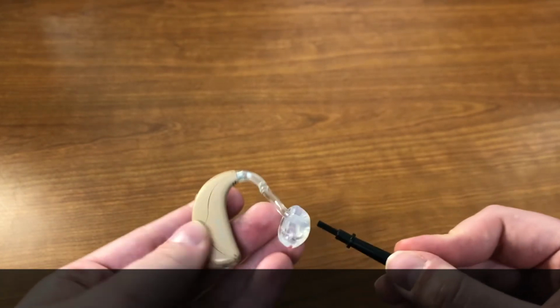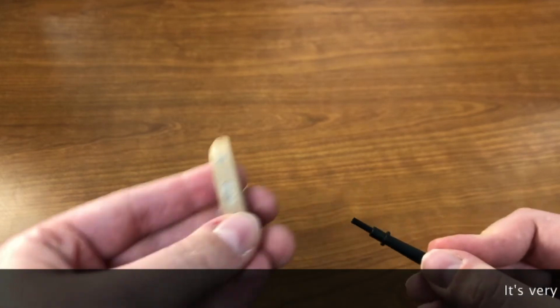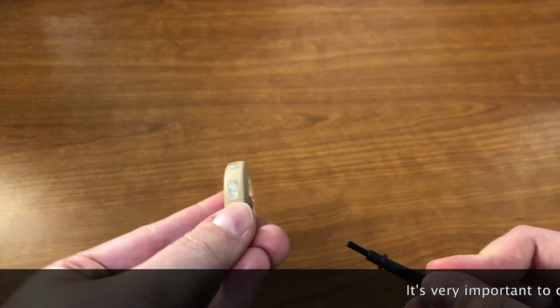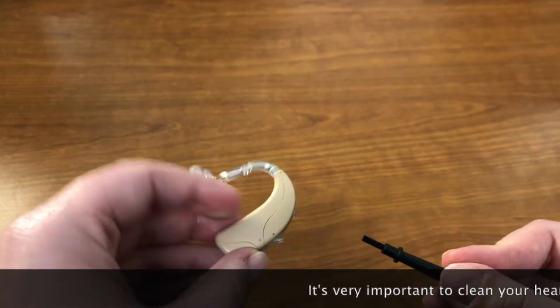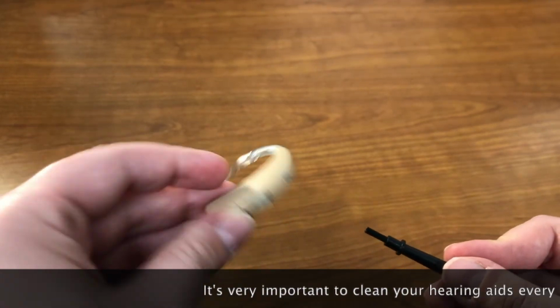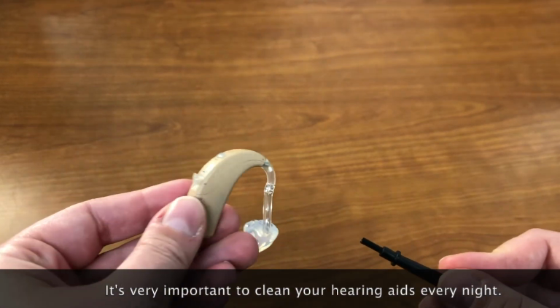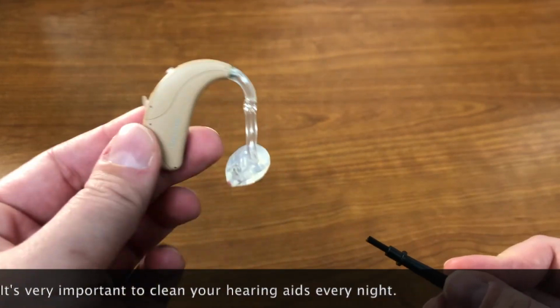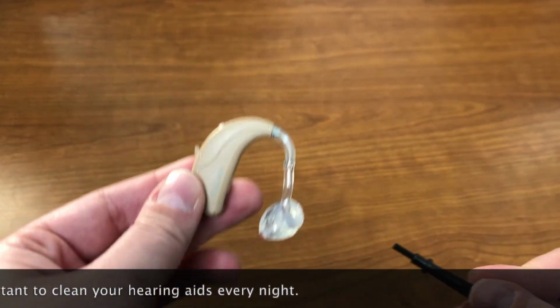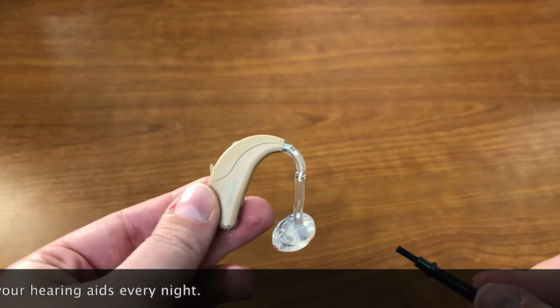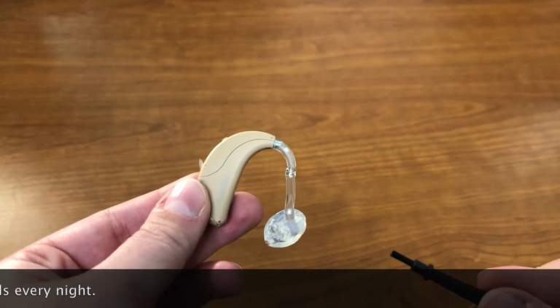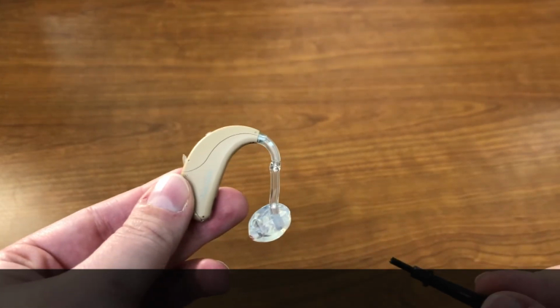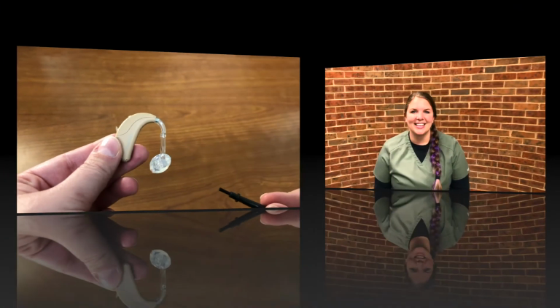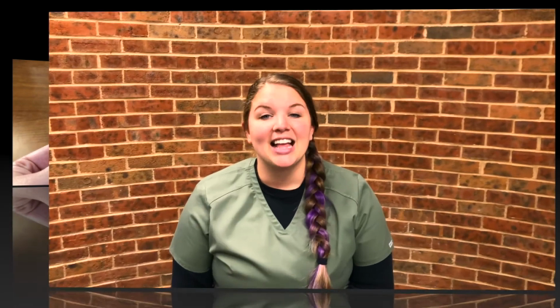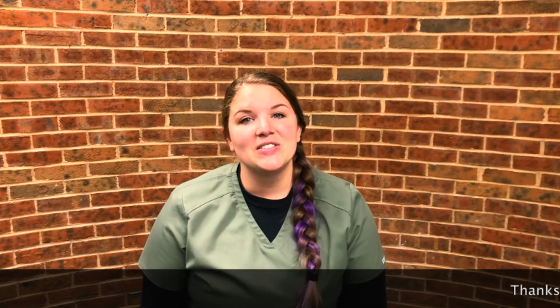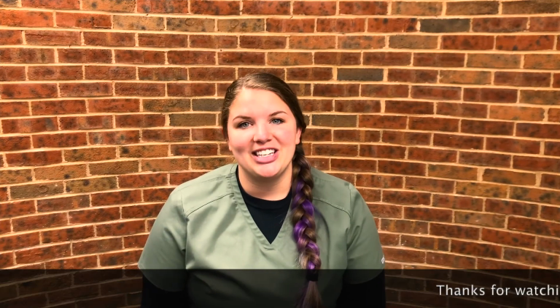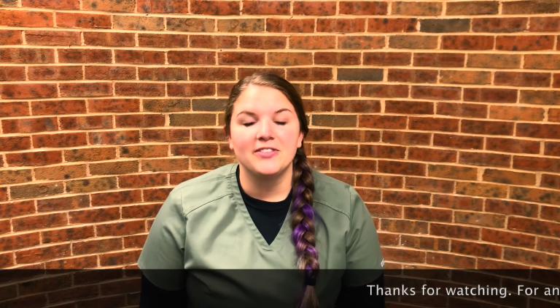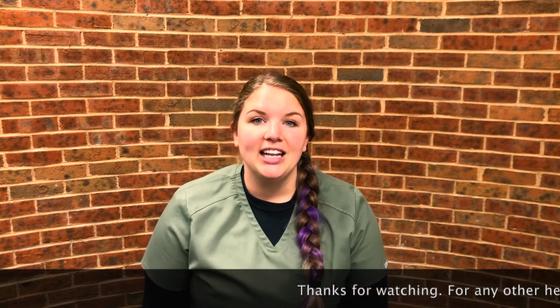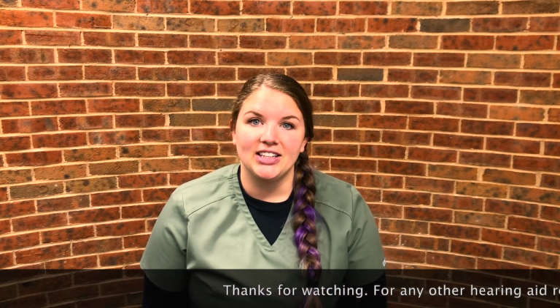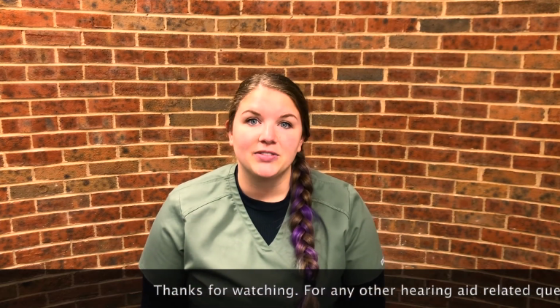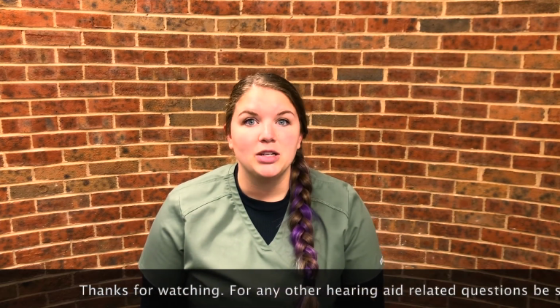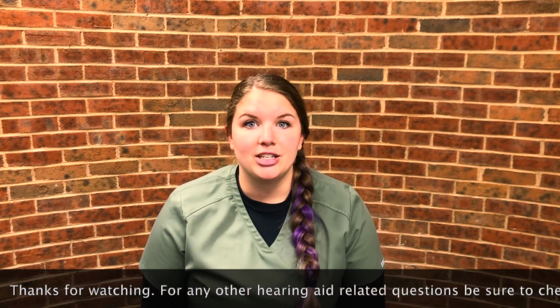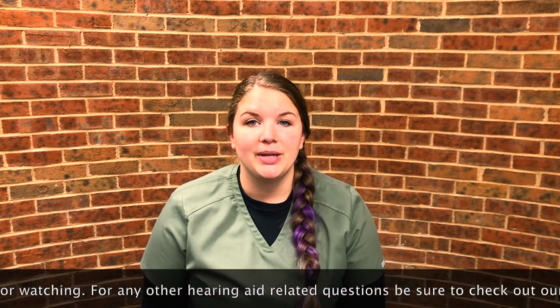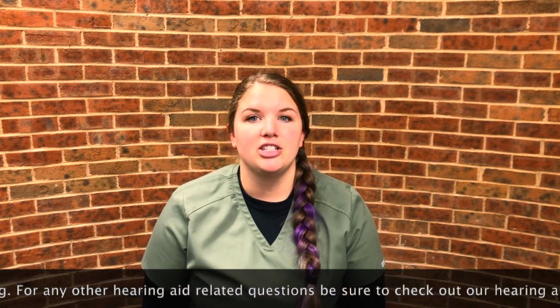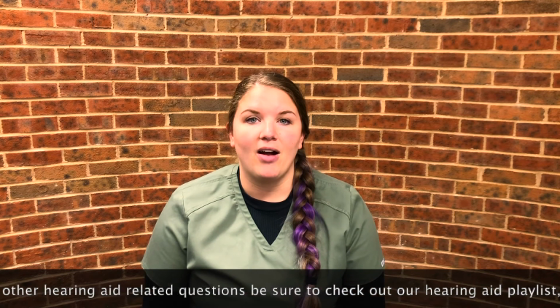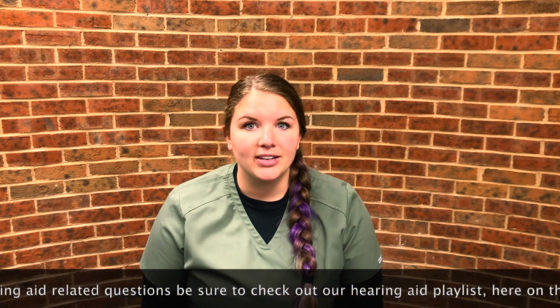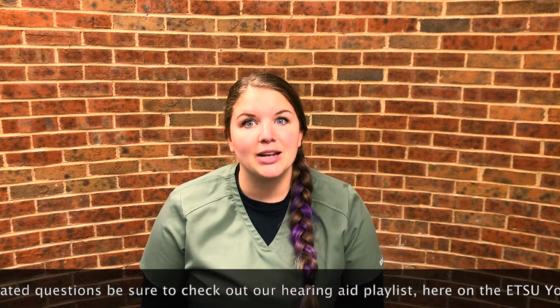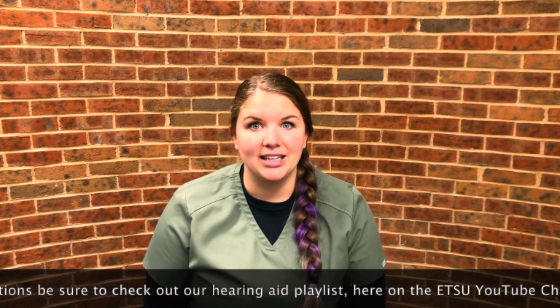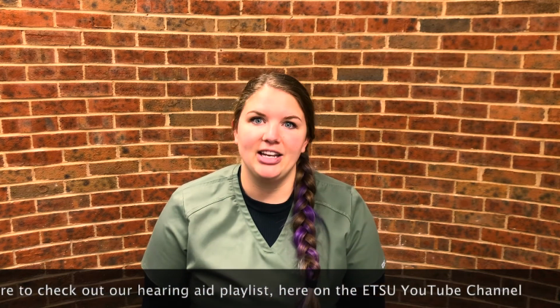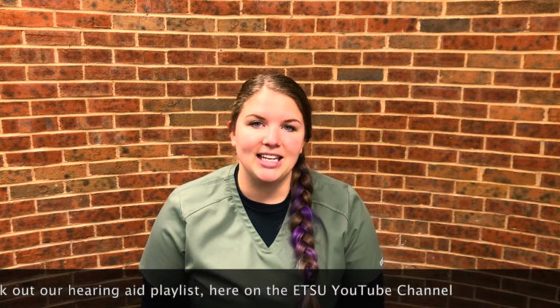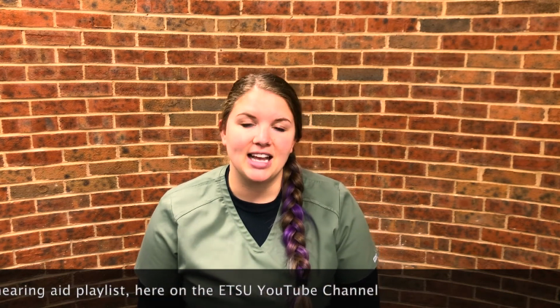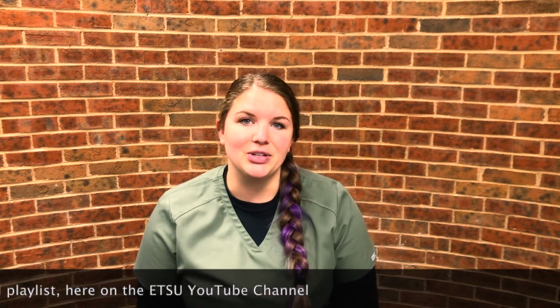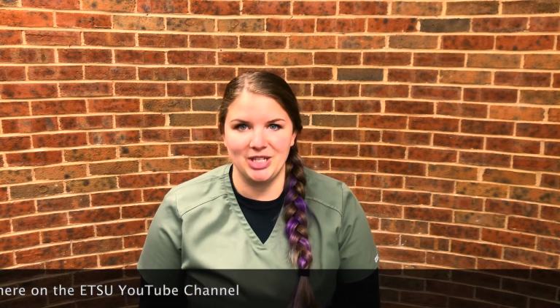It's very important to clean your hearing aids every night. Thanks for watching, and for any other hearing aid related questions be sure to check out our hearing aid playlist here on the ETSU YouTube channel.